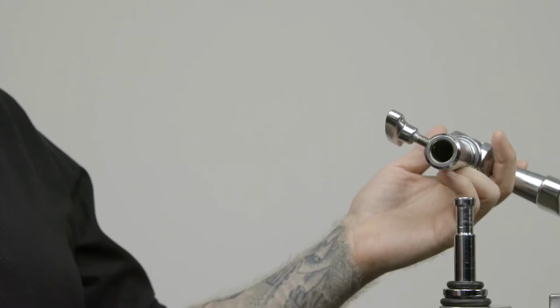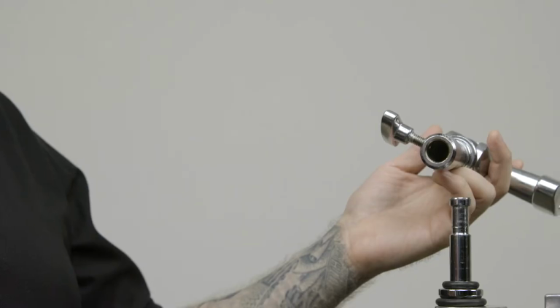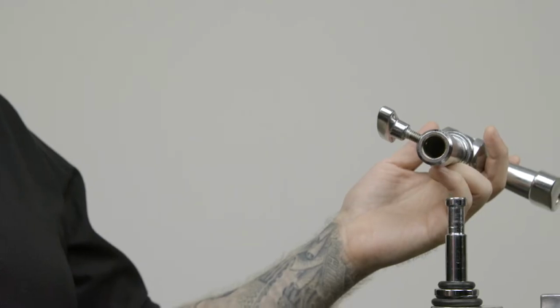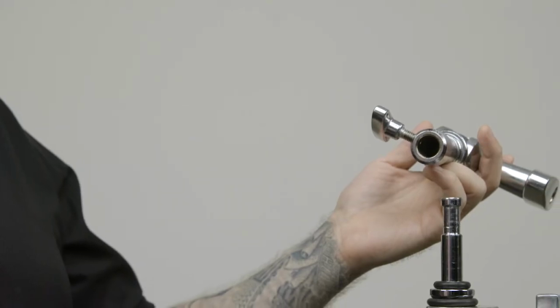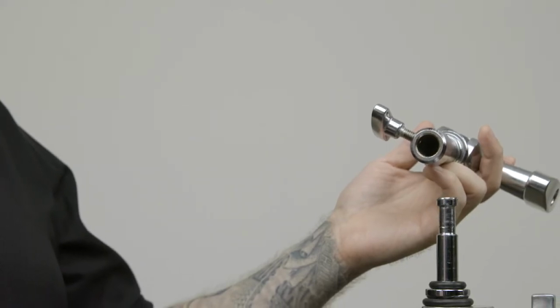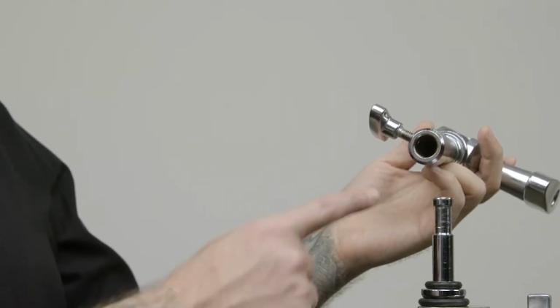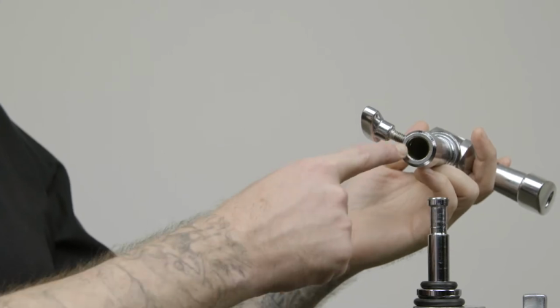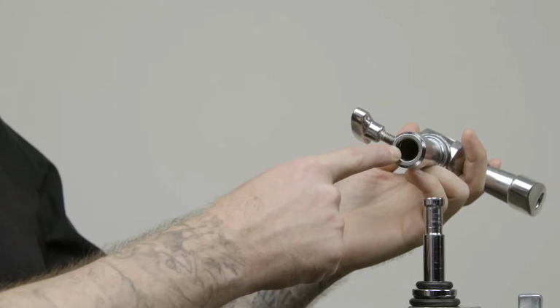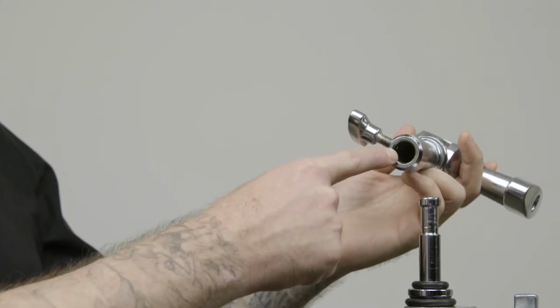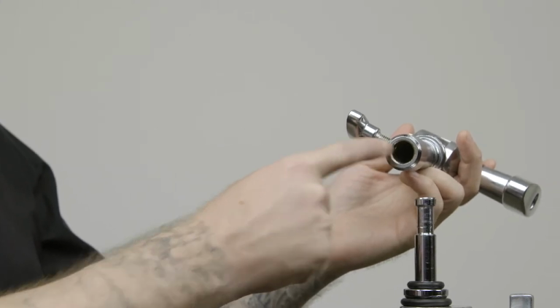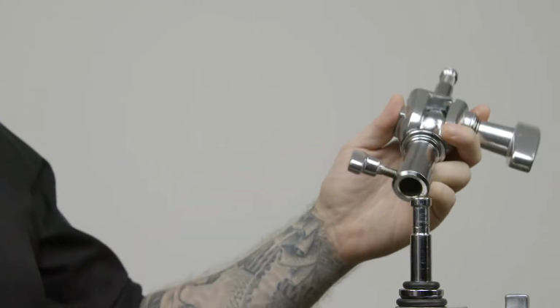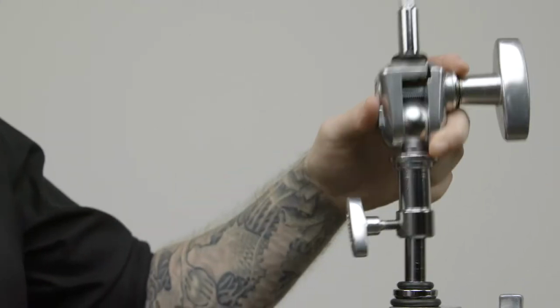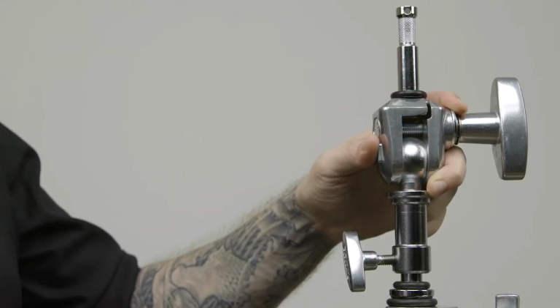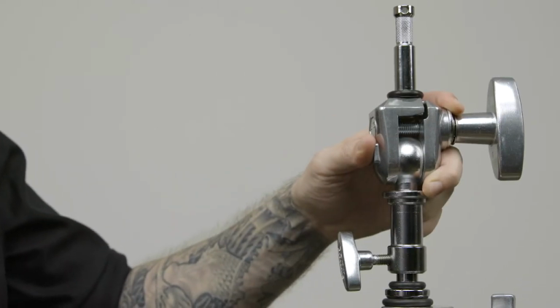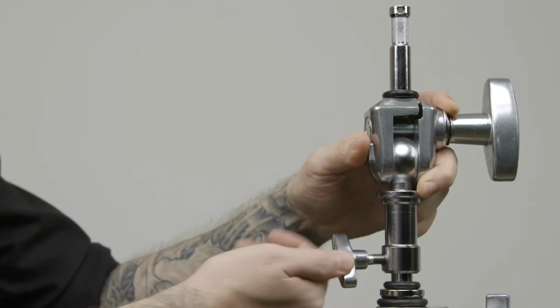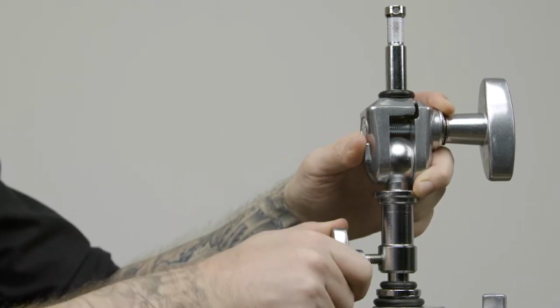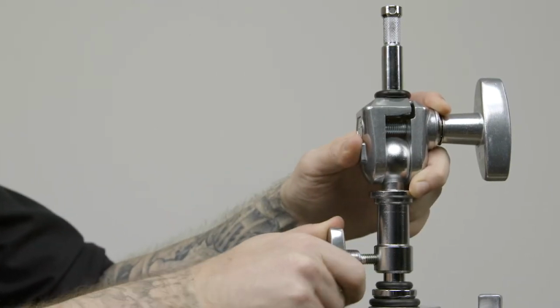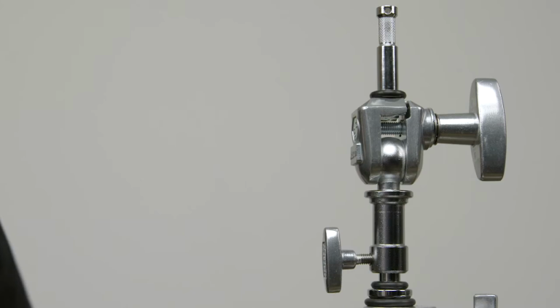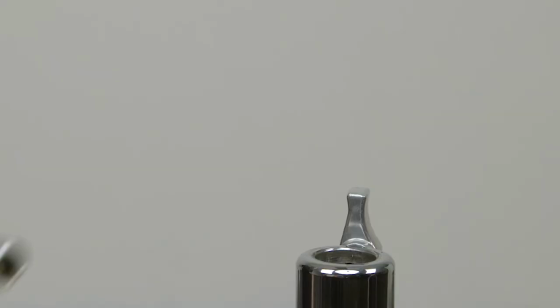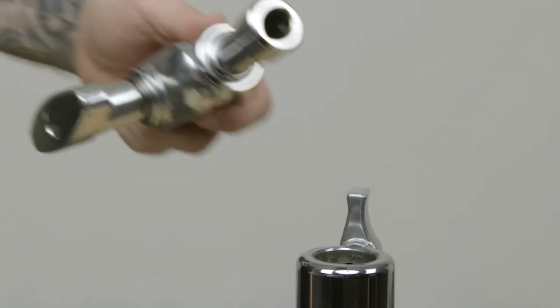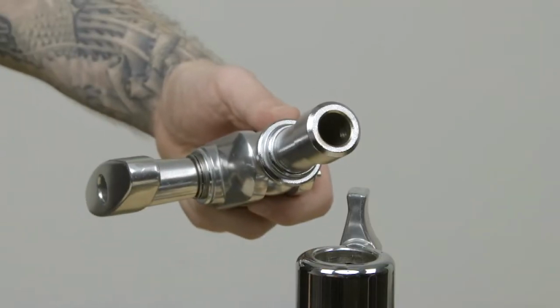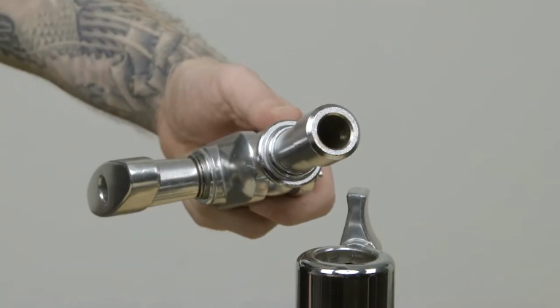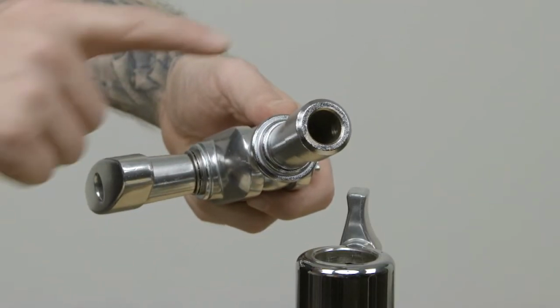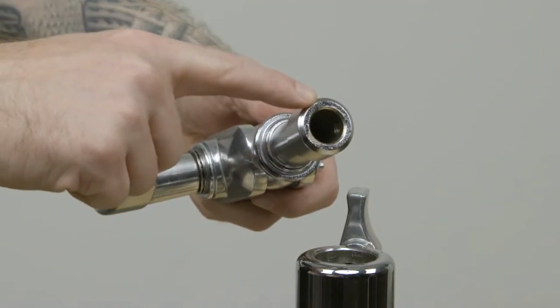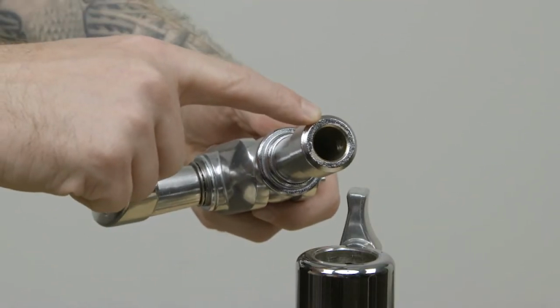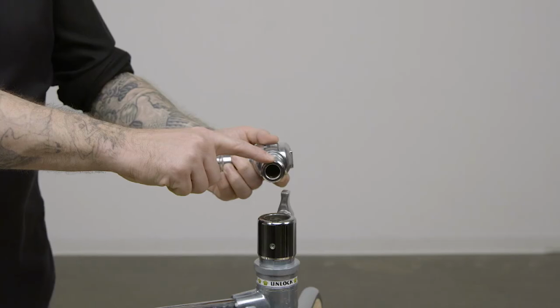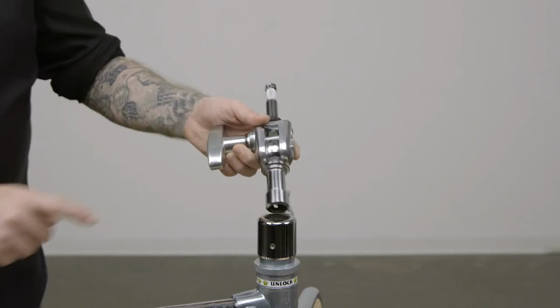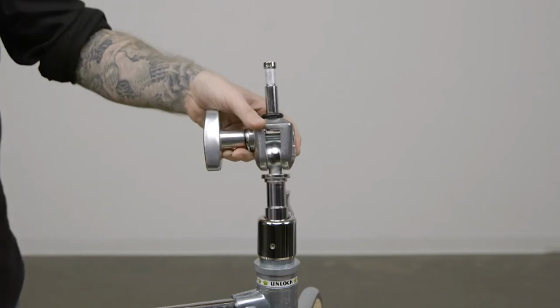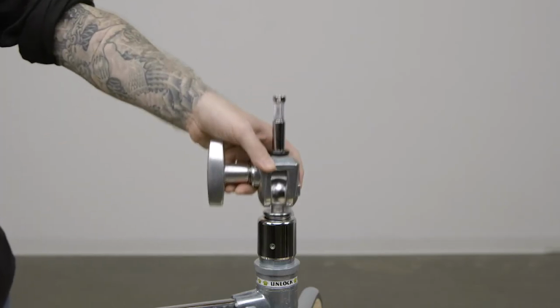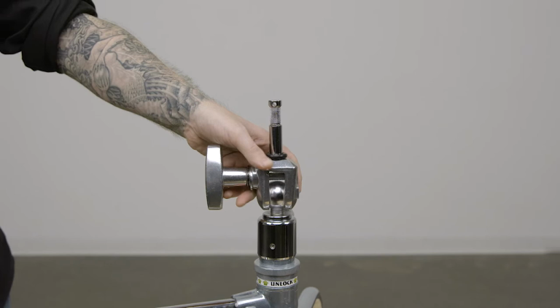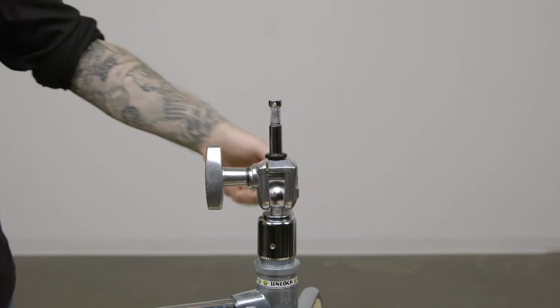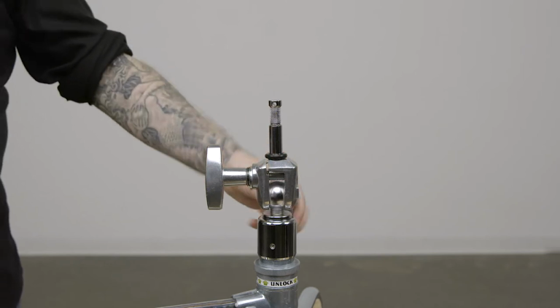The easy grip finger consists of a lower part that has a 5/8 inch baby receiver on the inside to mount it on any baby pin, and a 1-1/8 inch junior diameter on the outside for mounting the easy grip finger inside junior receivers.